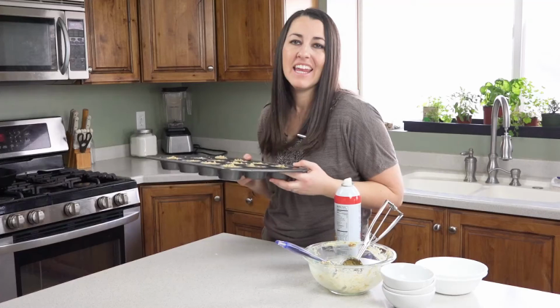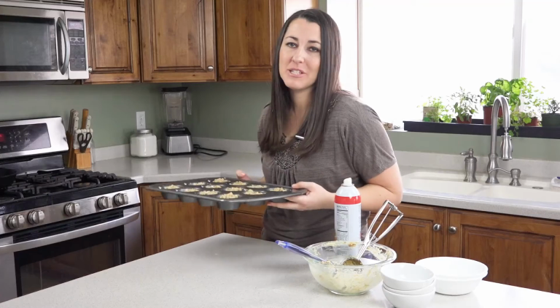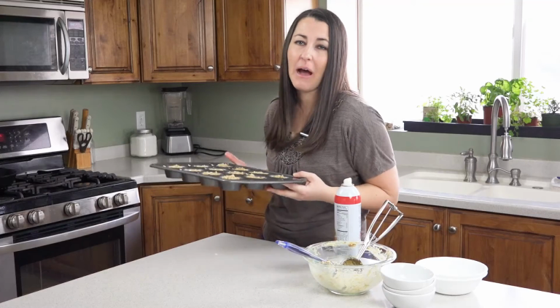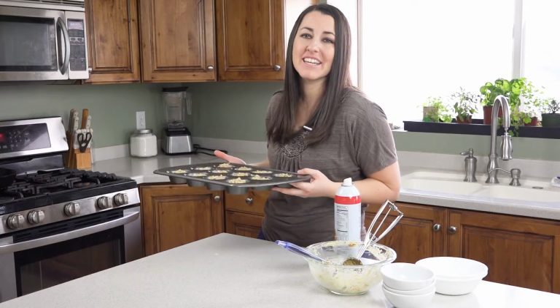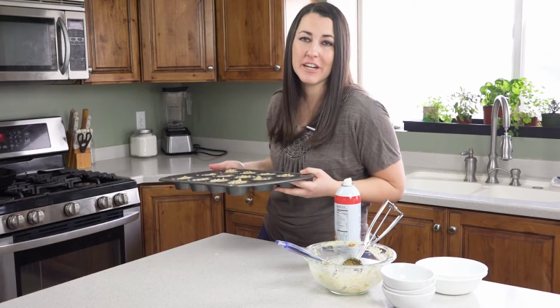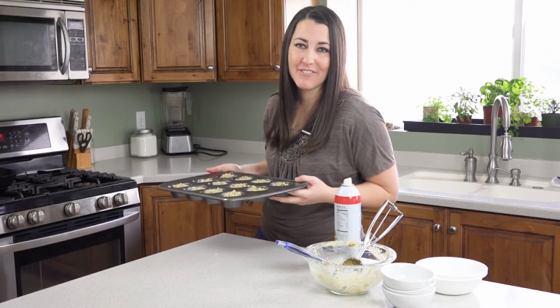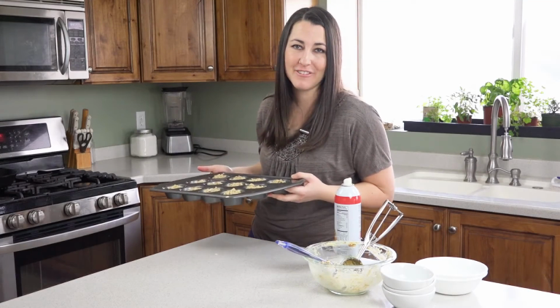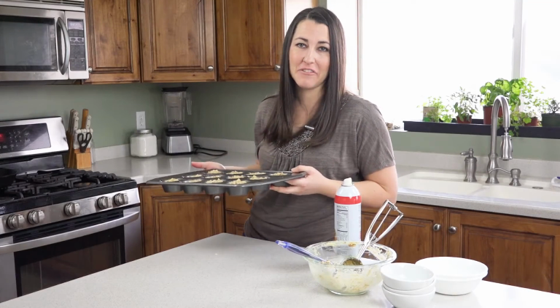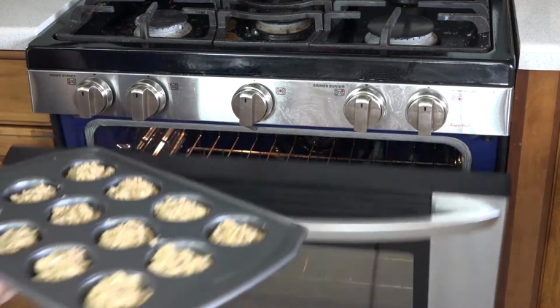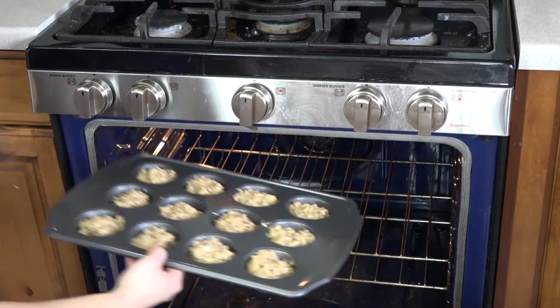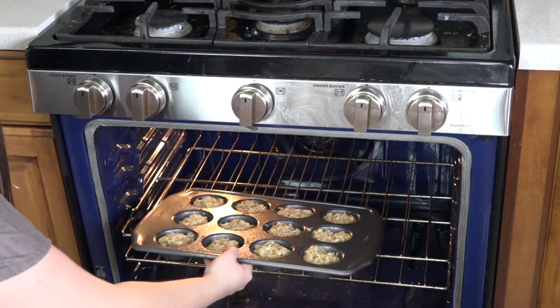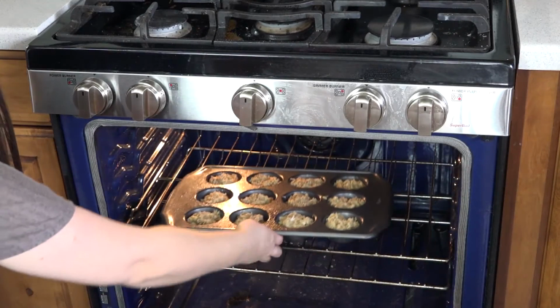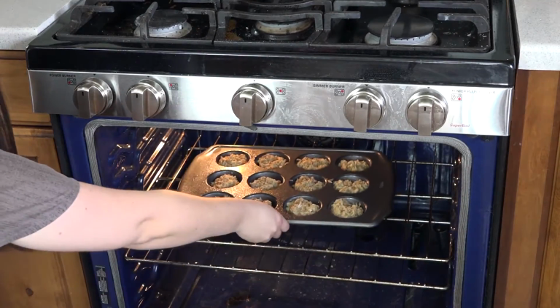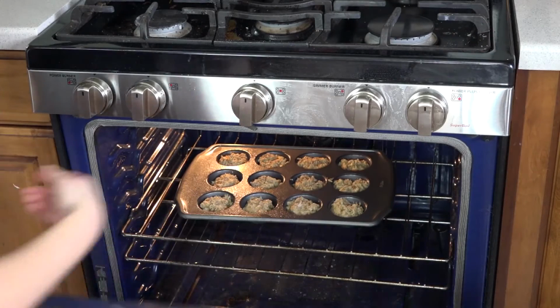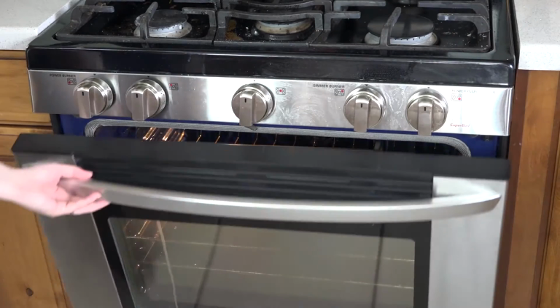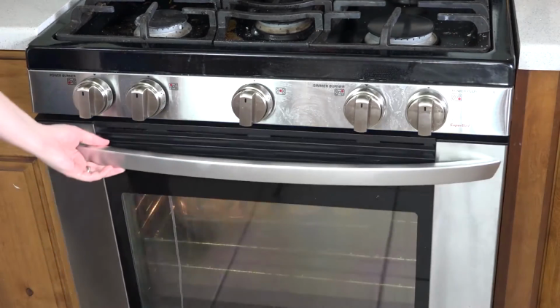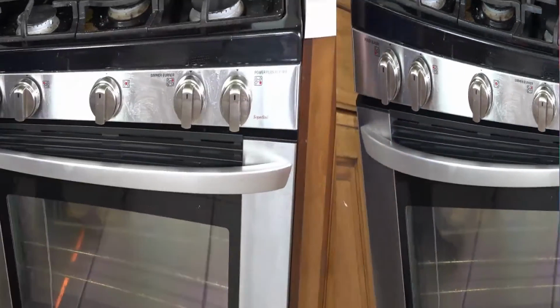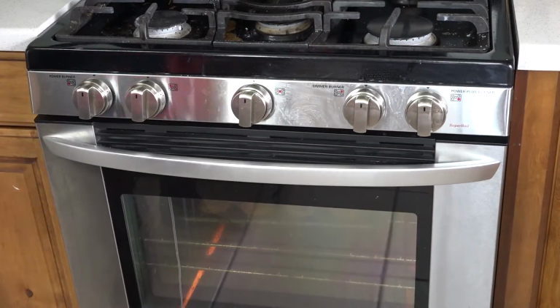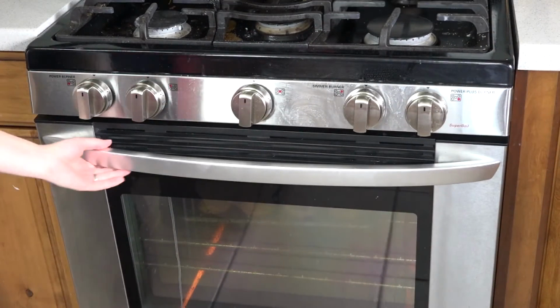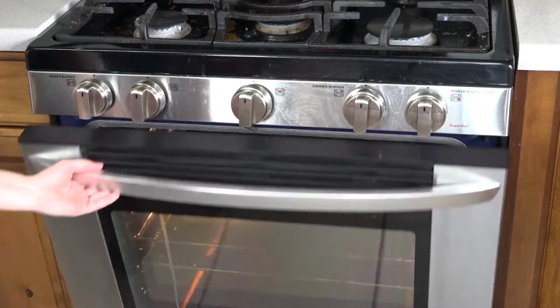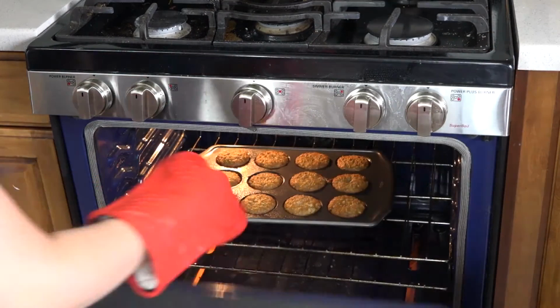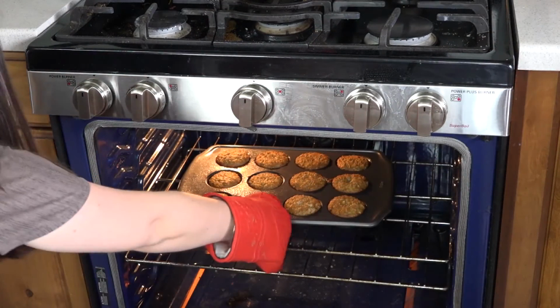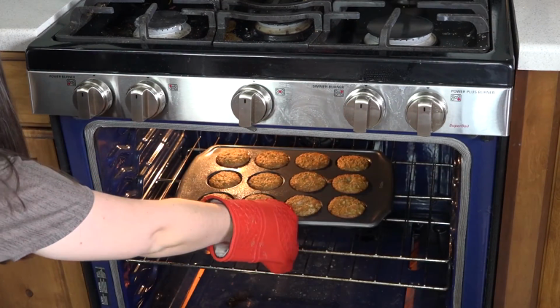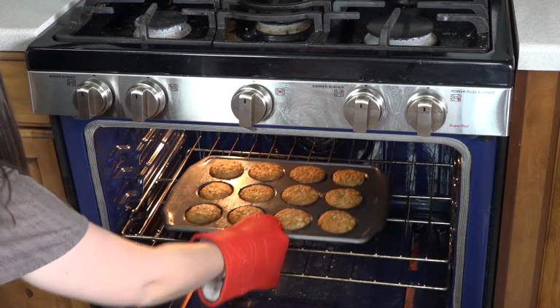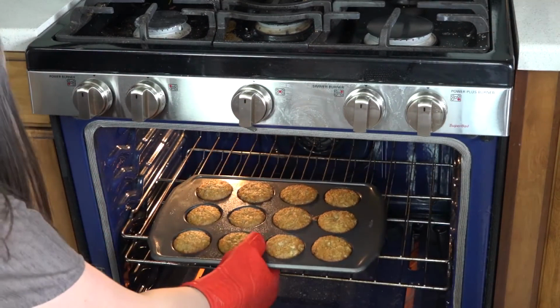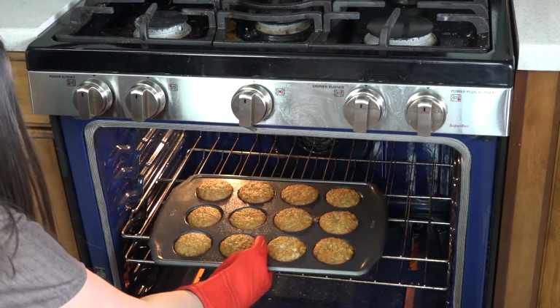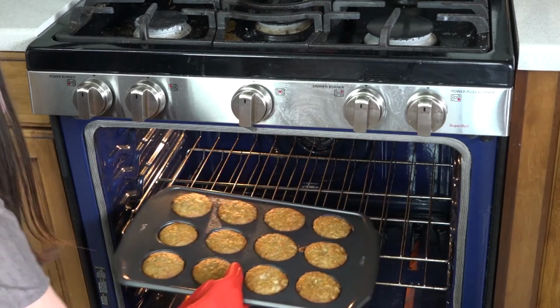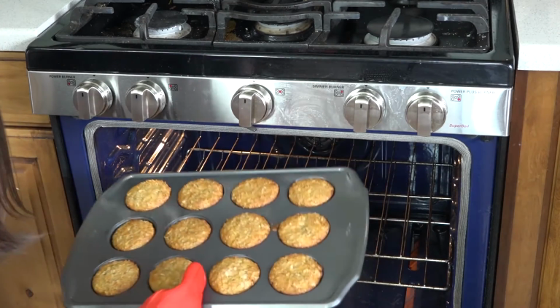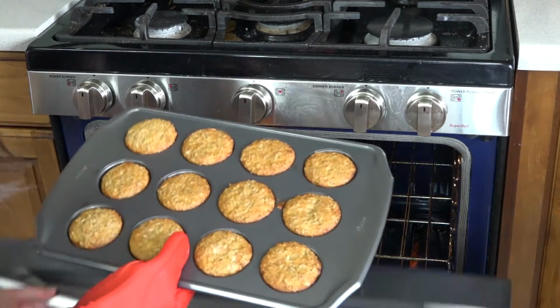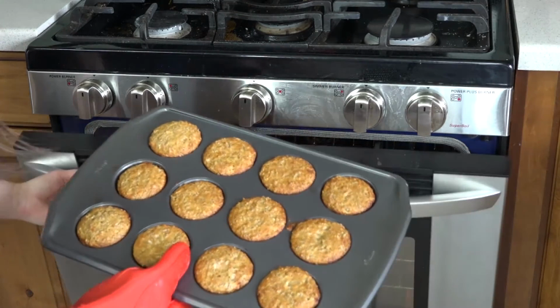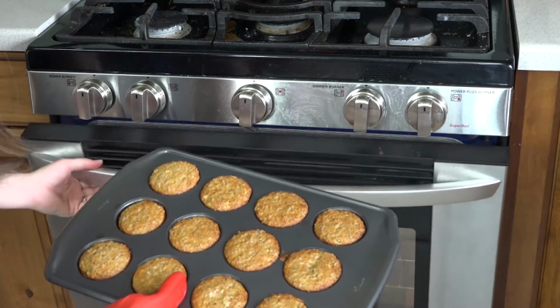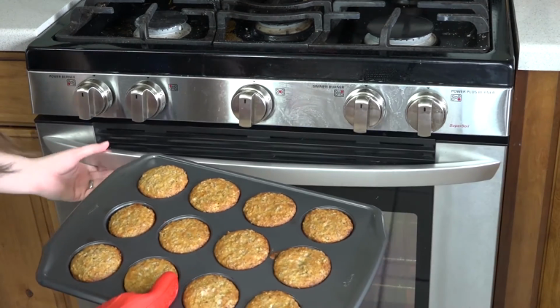Pop these in a 375-degree oven for about 15 minutes. You'll know they're done when they've gotten a little bit of a darker shade of brown on the tops.